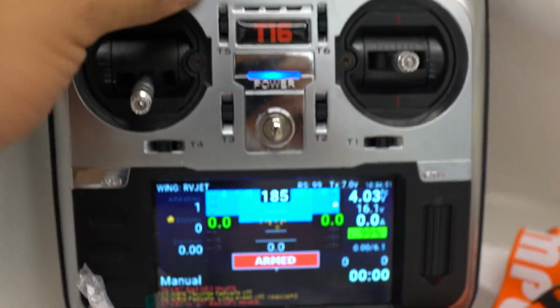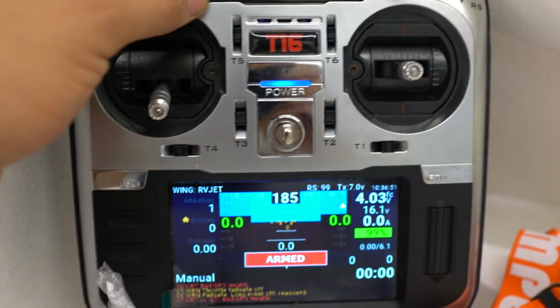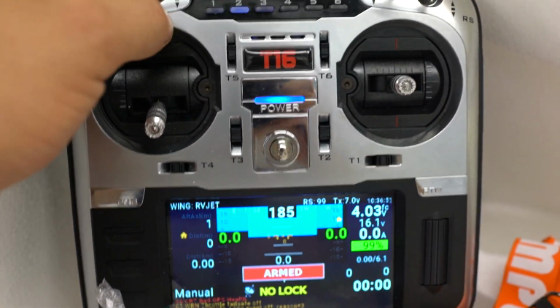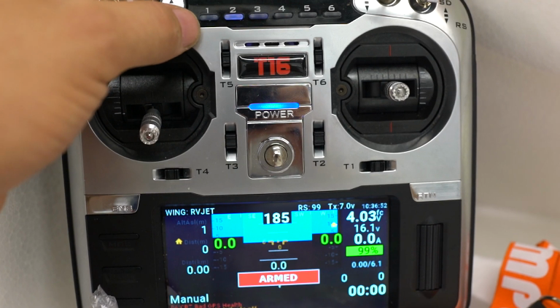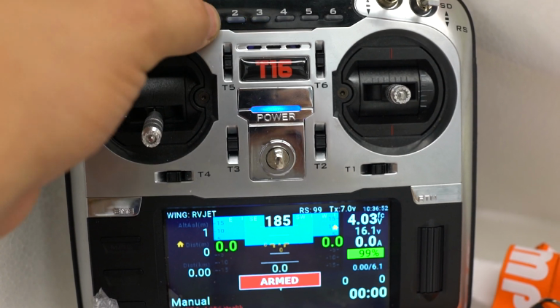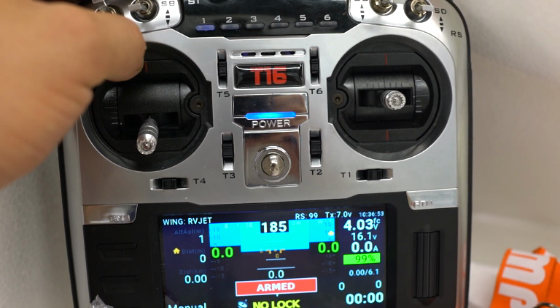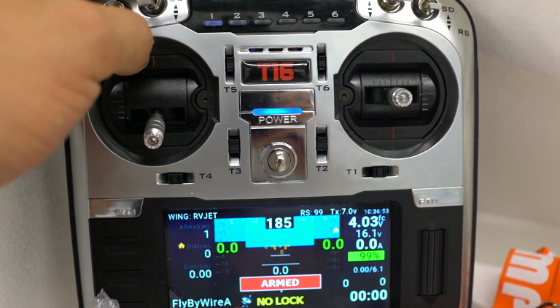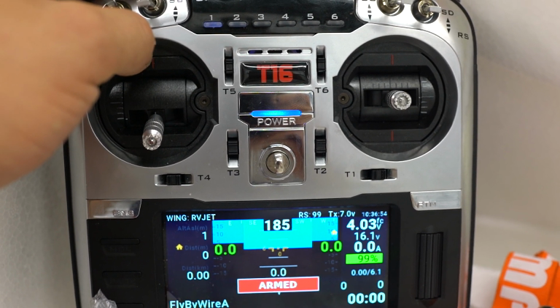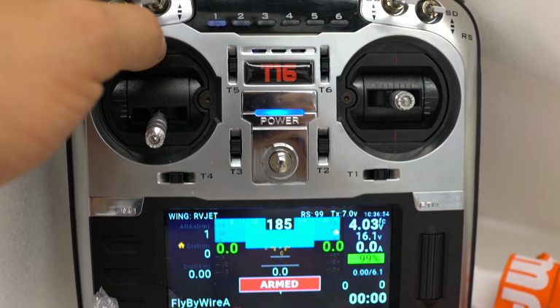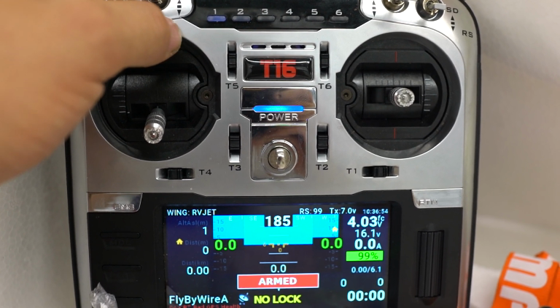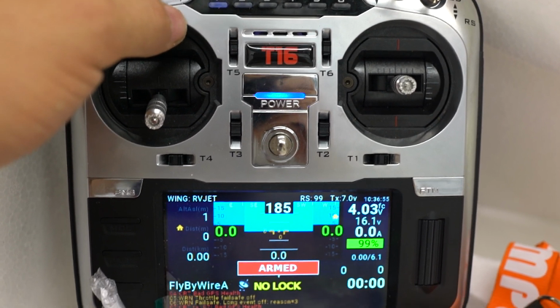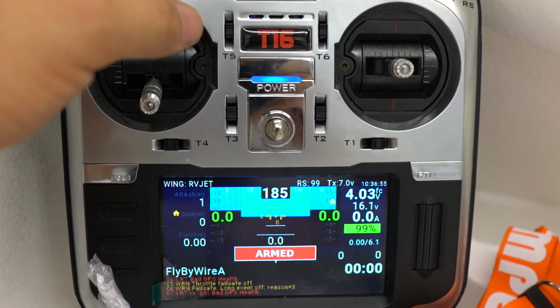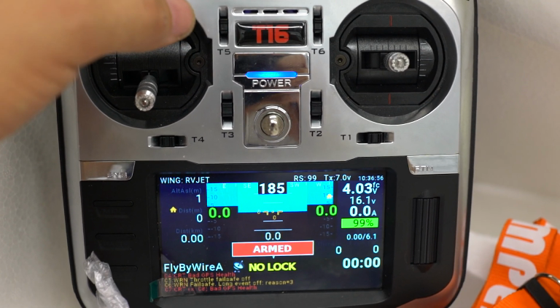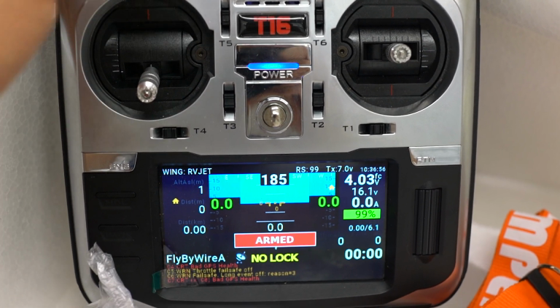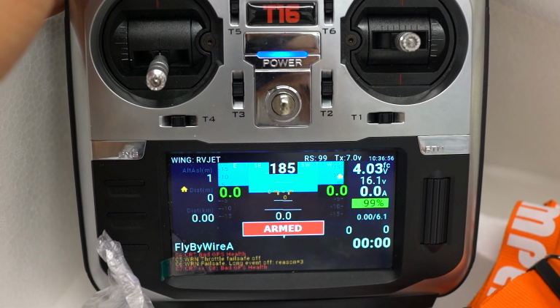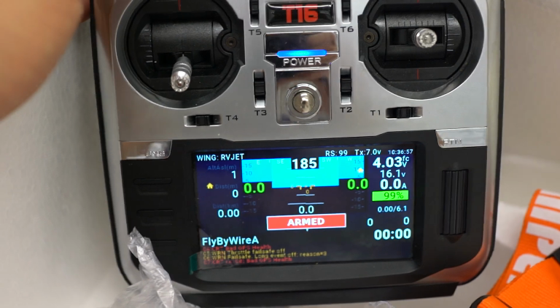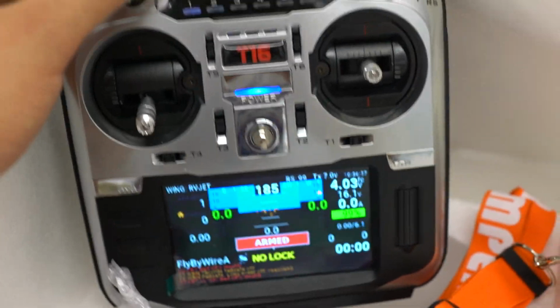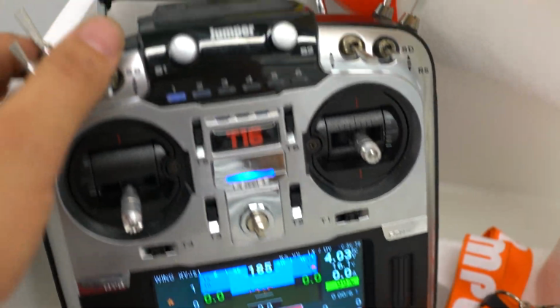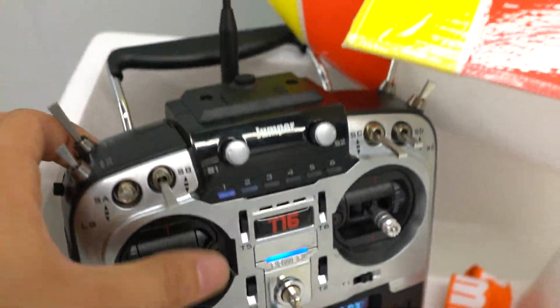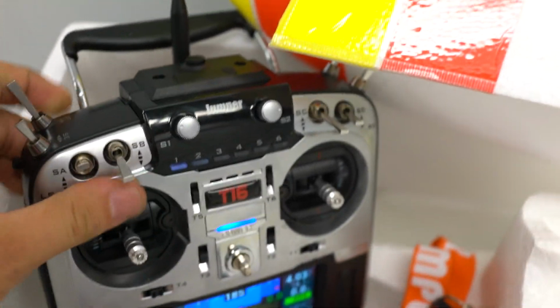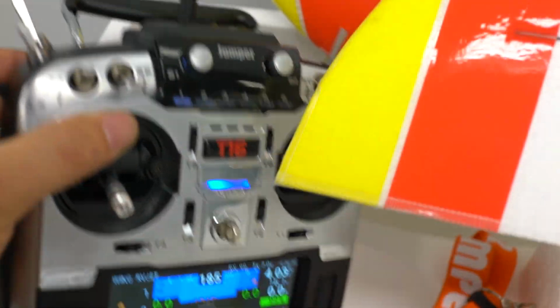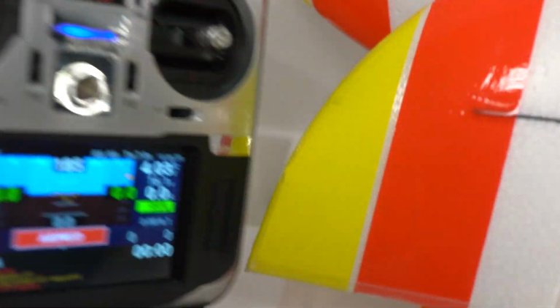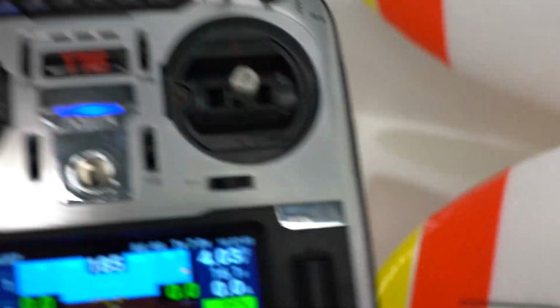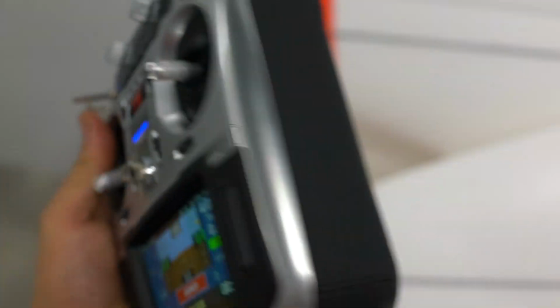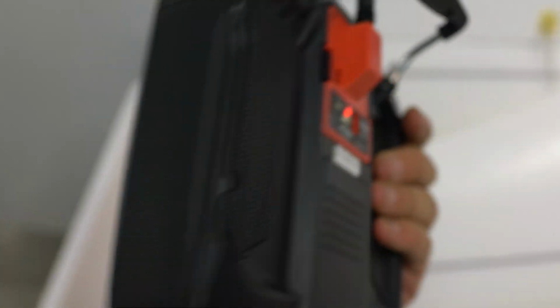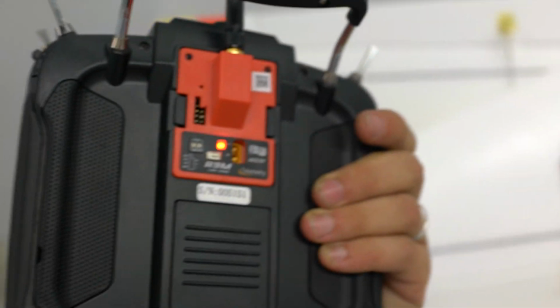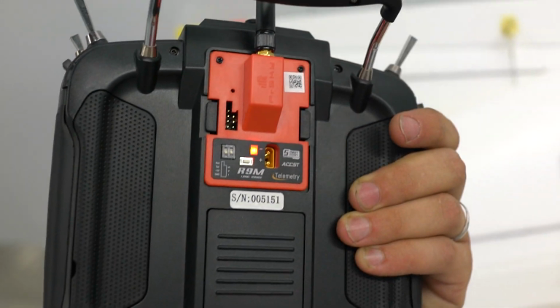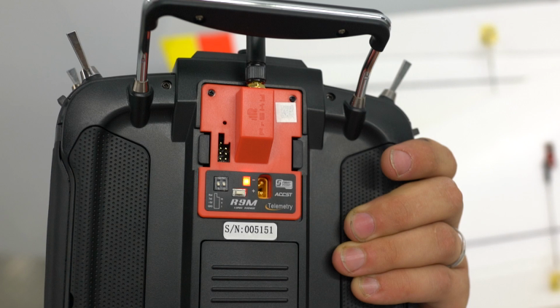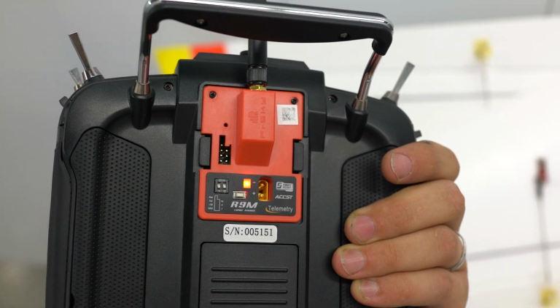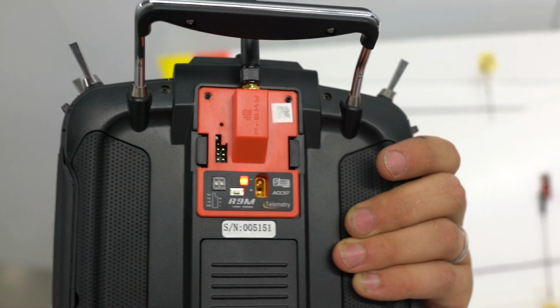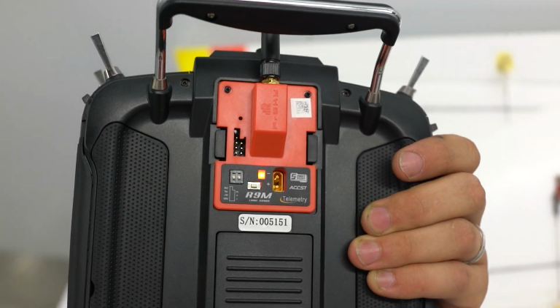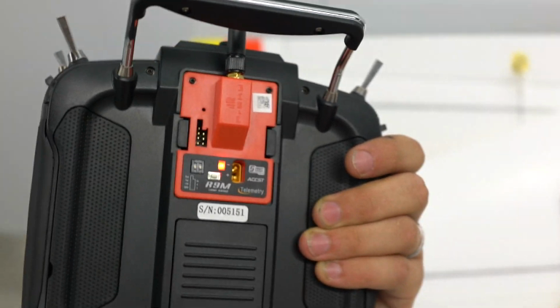Manual flight mode, fly-by-wire — 8 flight modes total. Really neat radio. Using the FRSky long range.